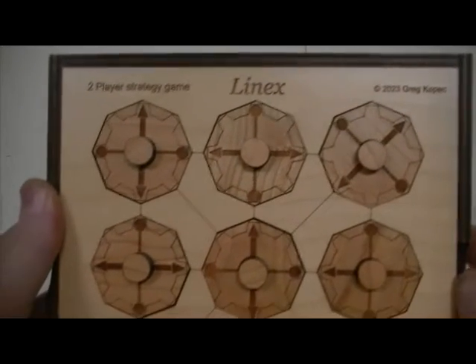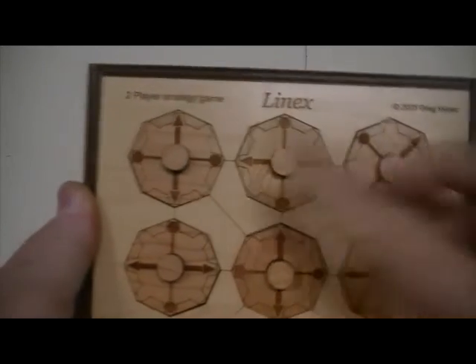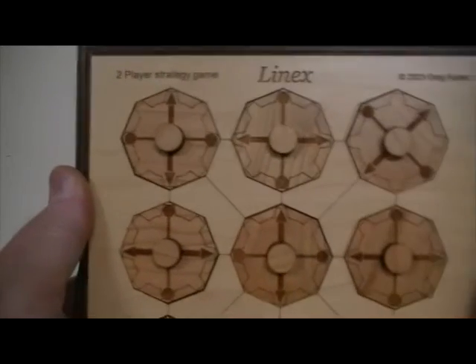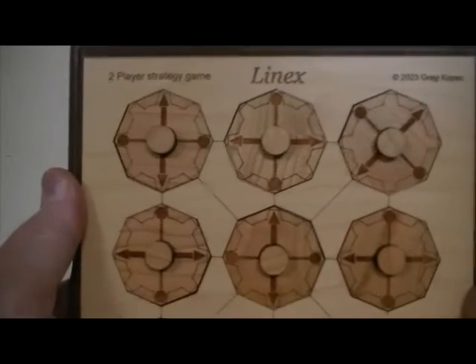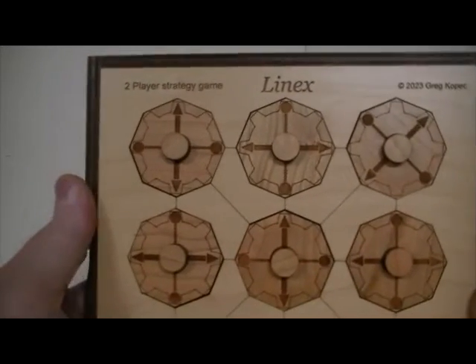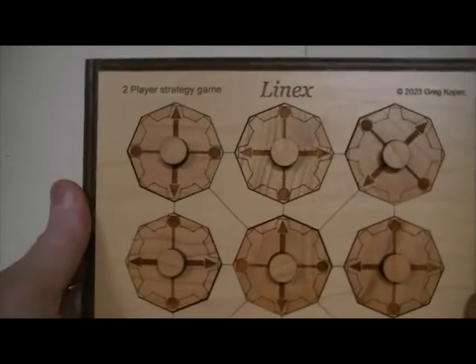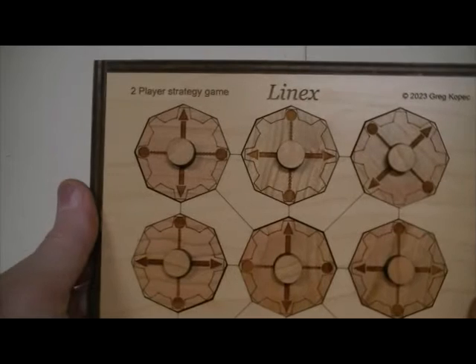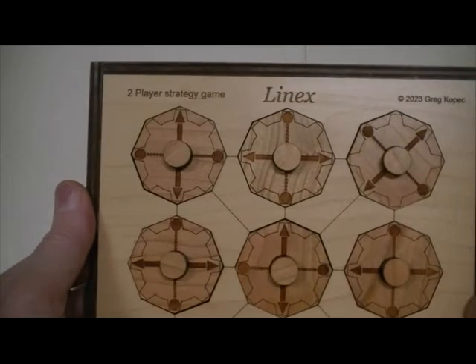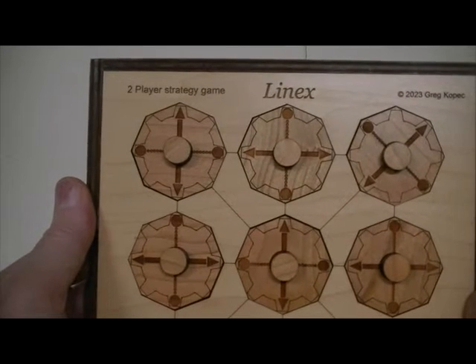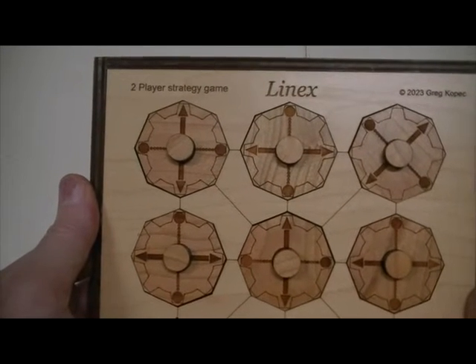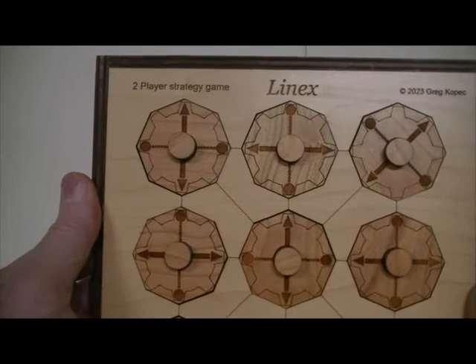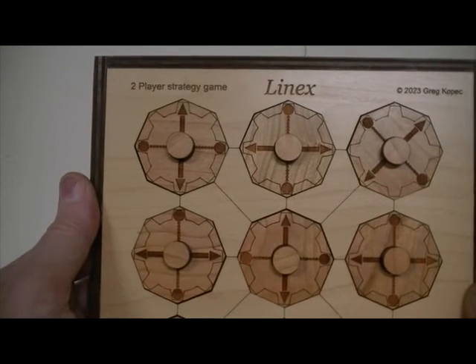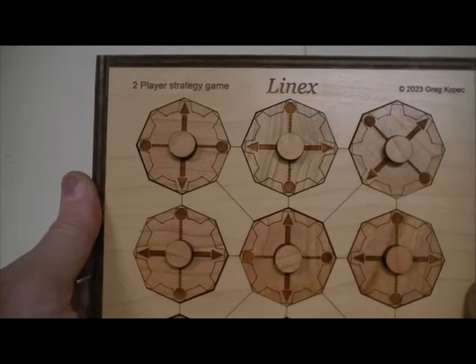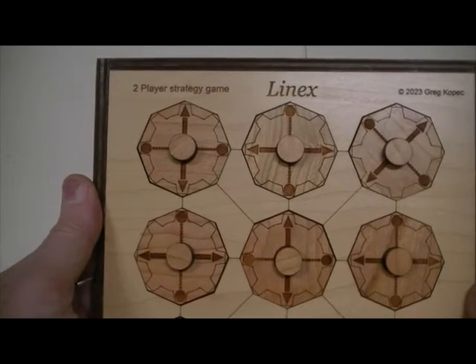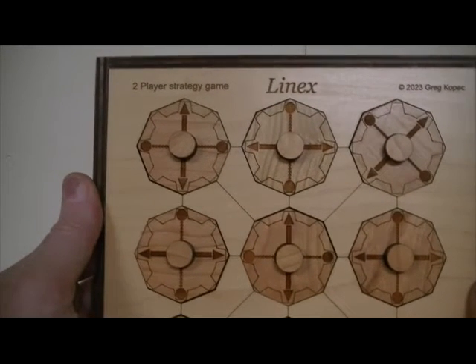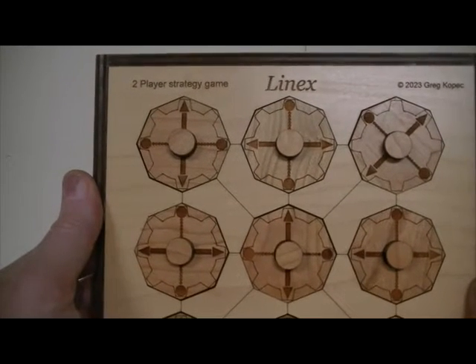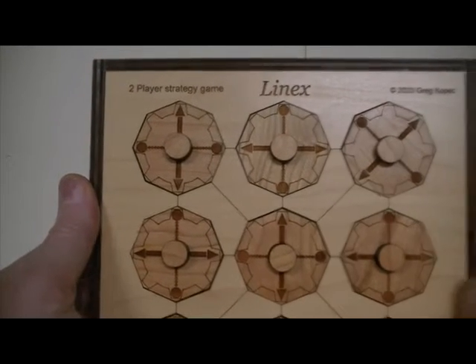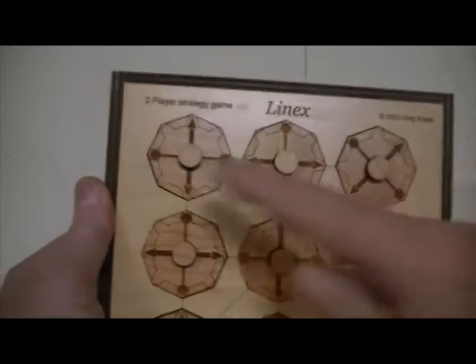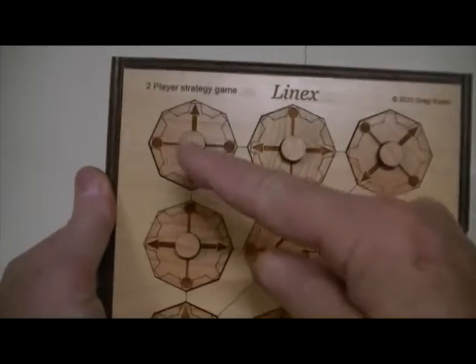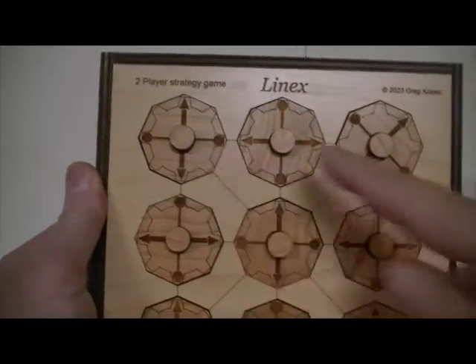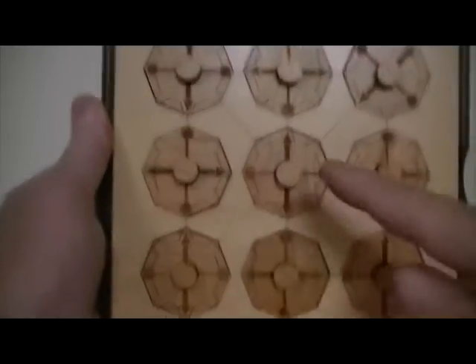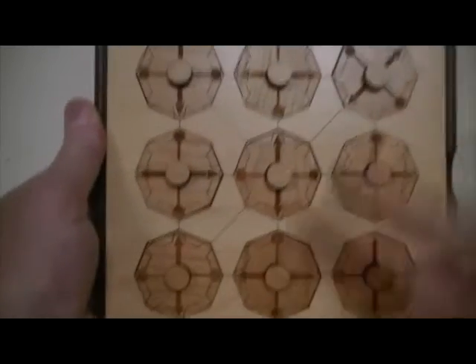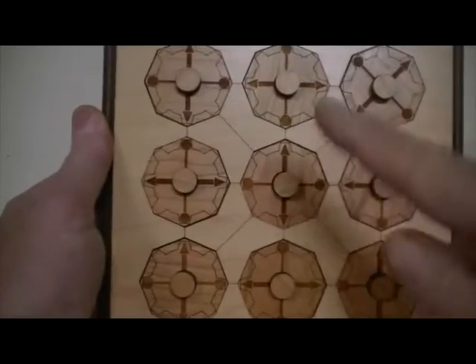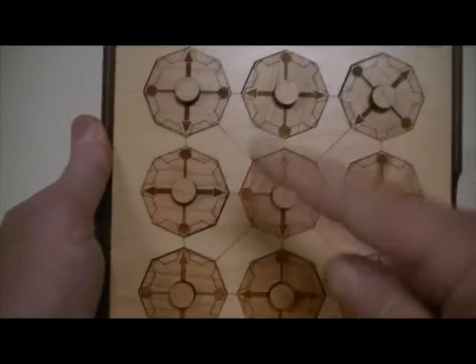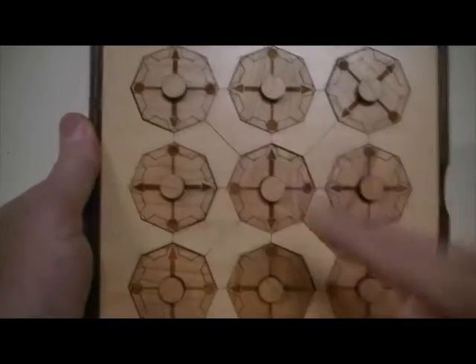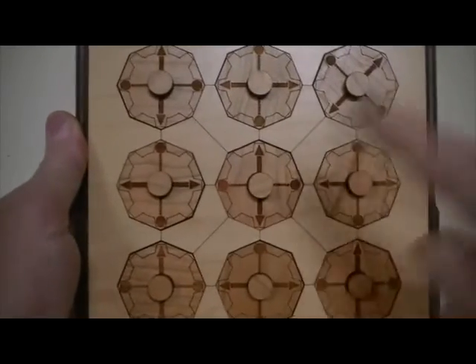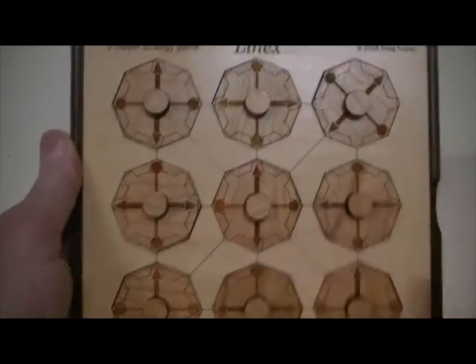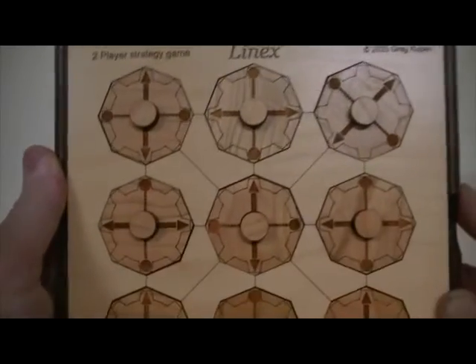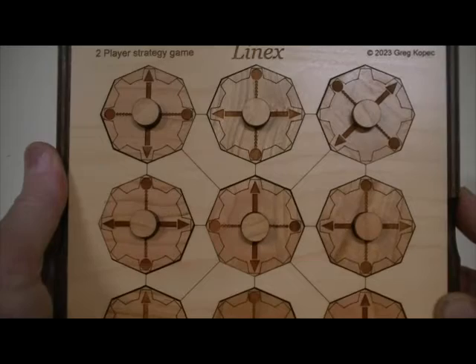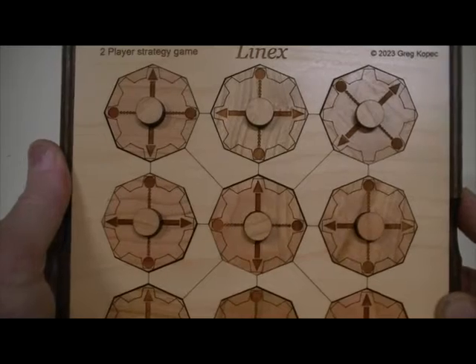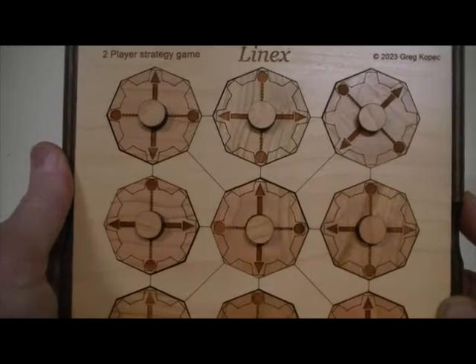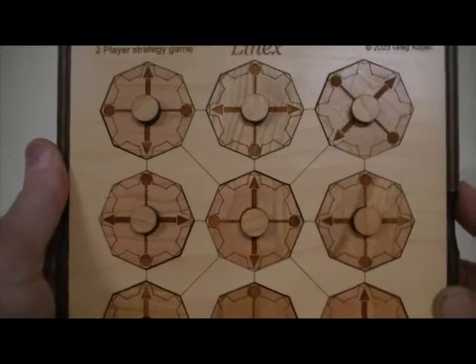one-eighth of a circle. Then the next player takes a turn. To get three of your symbols — one player will be circle, one will be triangle — to line up on any horizontal row, vertical row, or the two major diagonals. That's the idea.